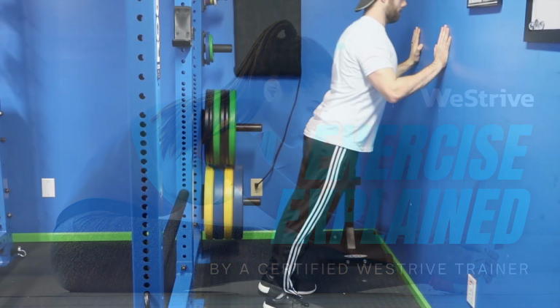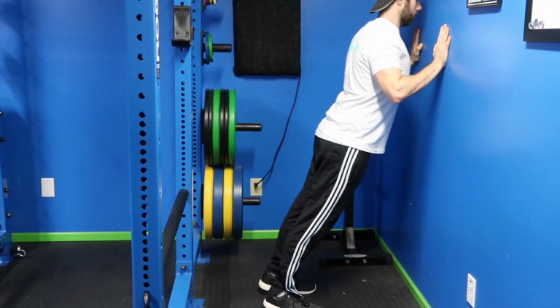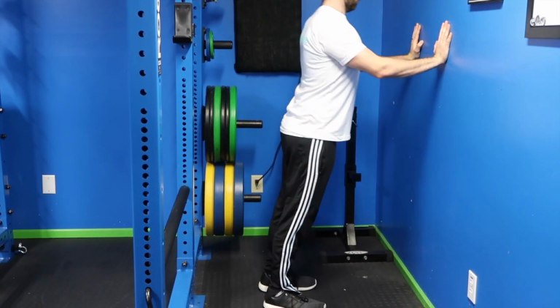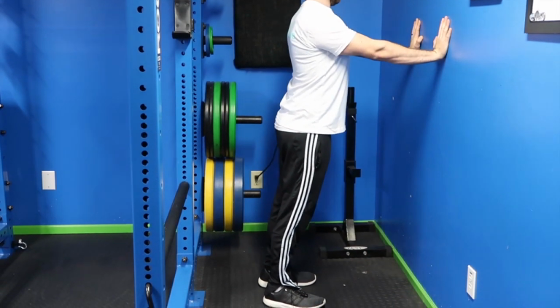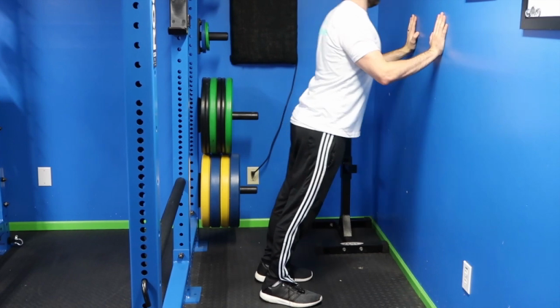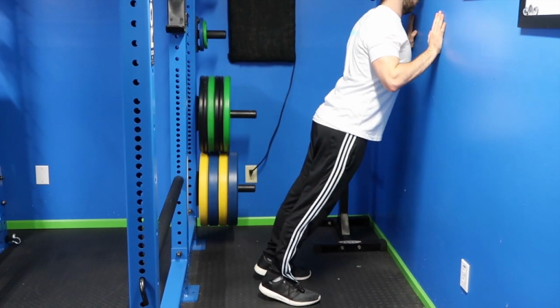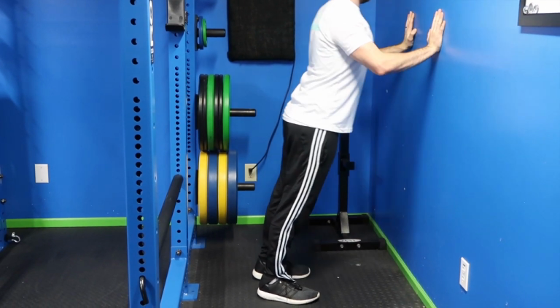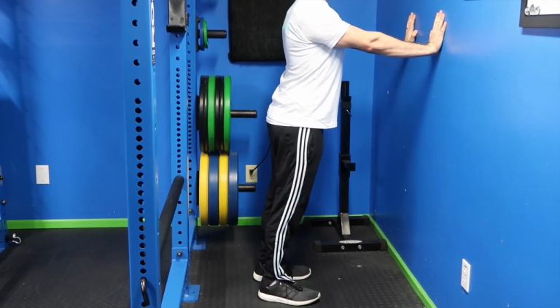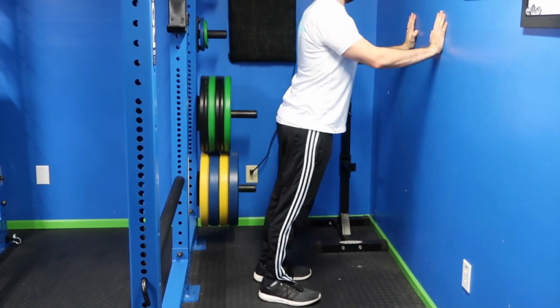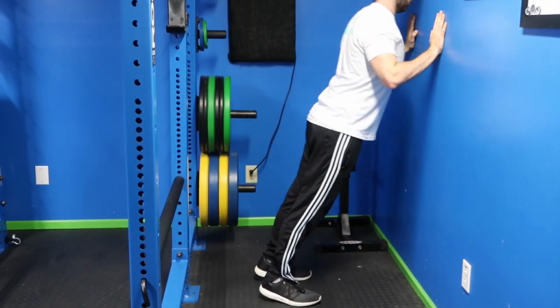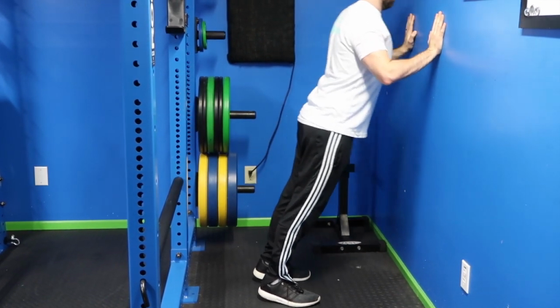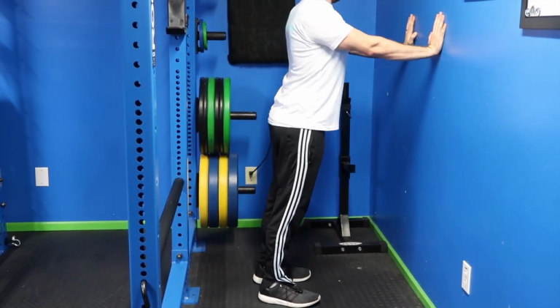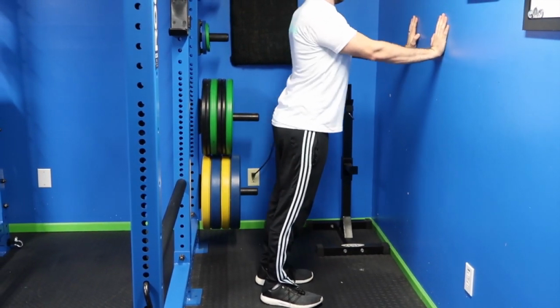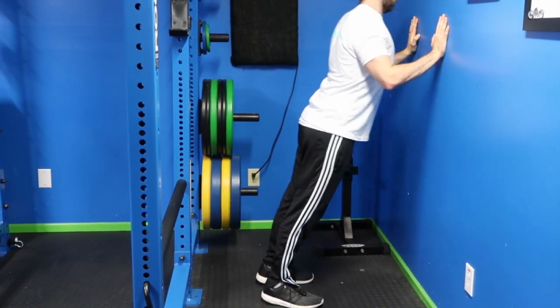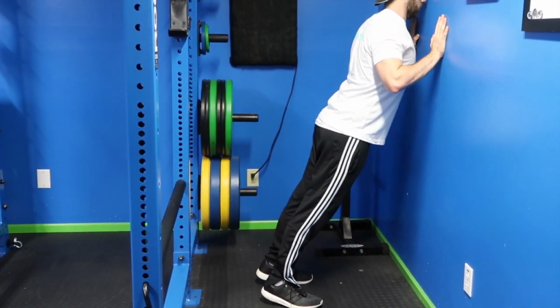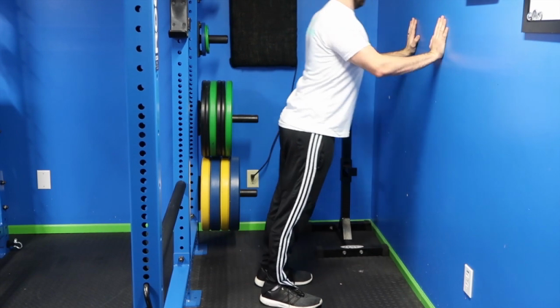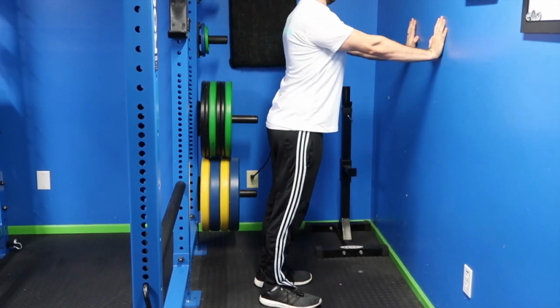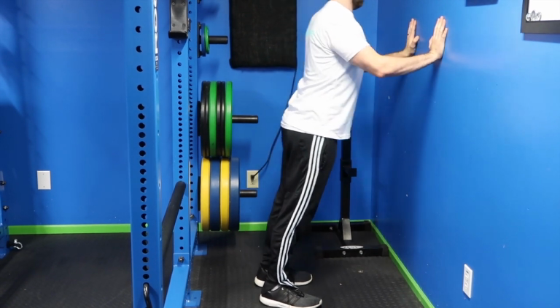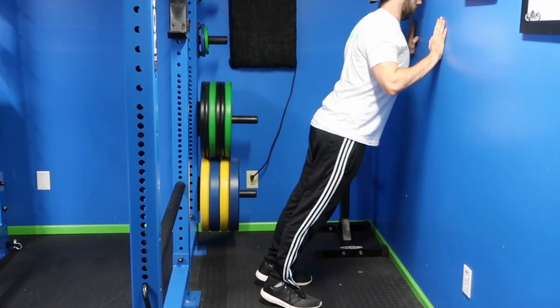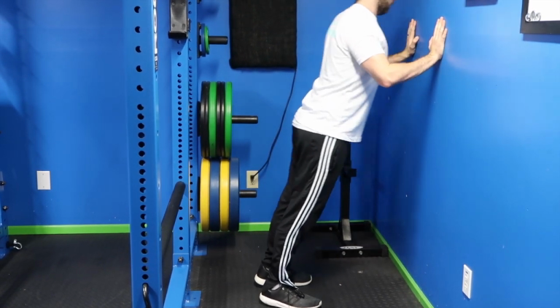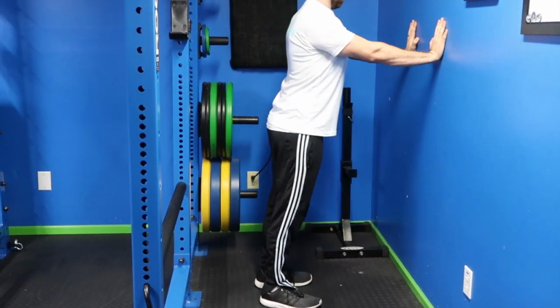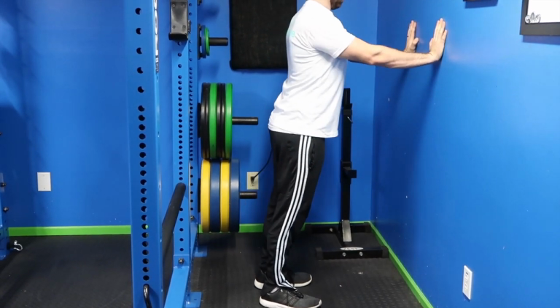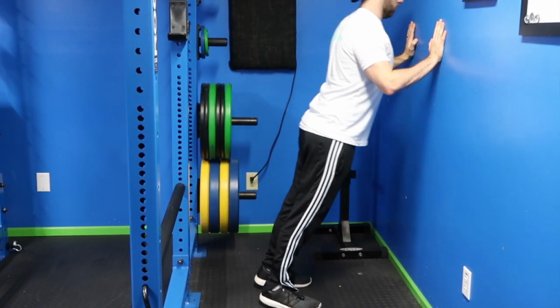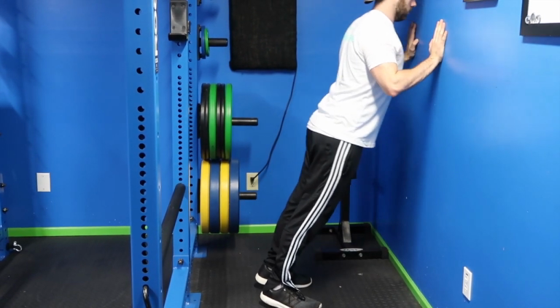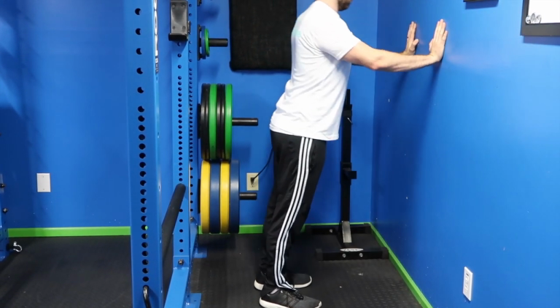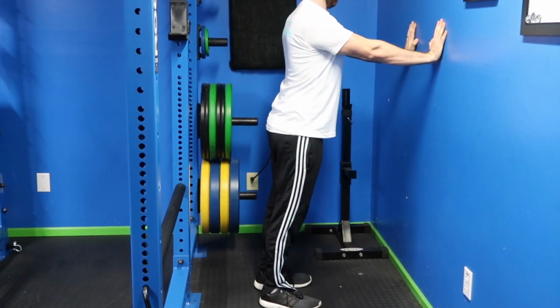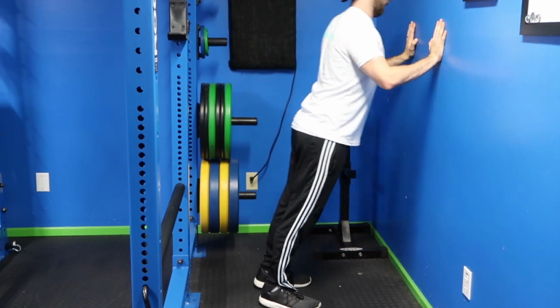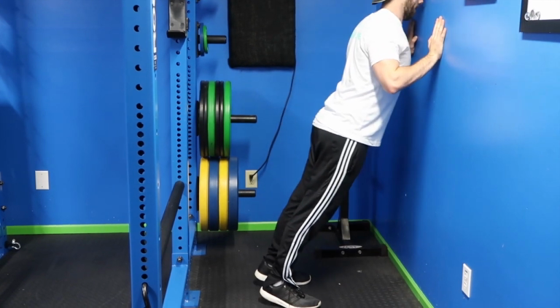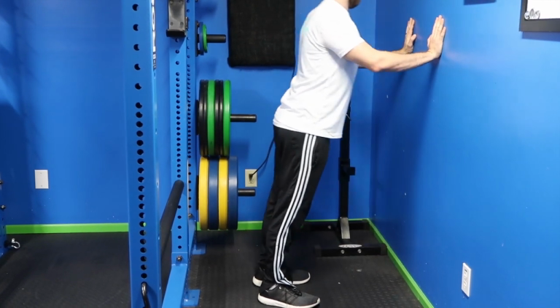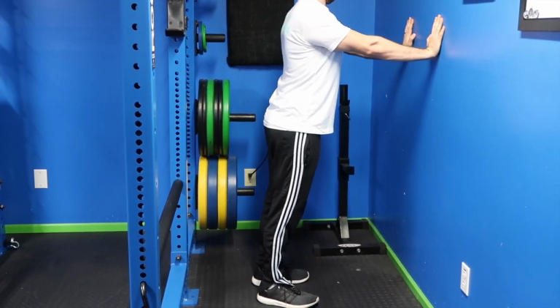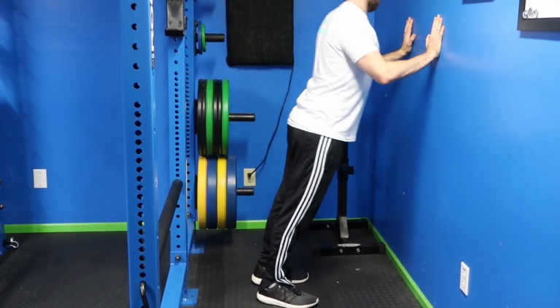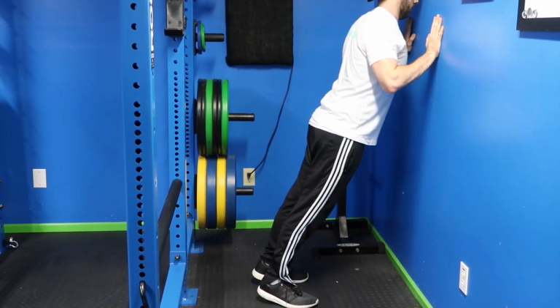Start by getting up close and personal with your wall, keeping about an arm's distance away with your hands set up at roughly shoulder-width distance apart at mid-chest level. Start by bringing your chest toward the wall, allowing your elbows to flare out to the sides at roughly 45 degrees, not out to the side parallel with the floor. Your heels will come off the ground as you move your body forward.